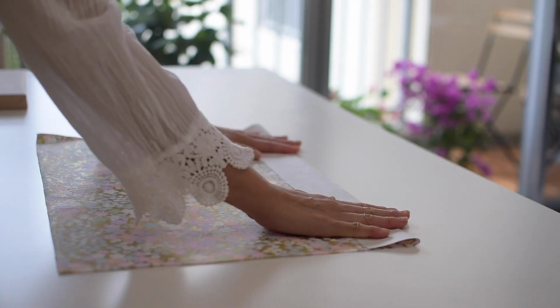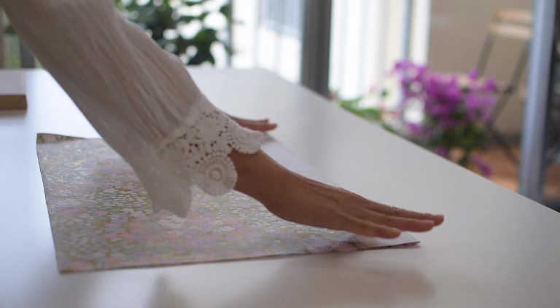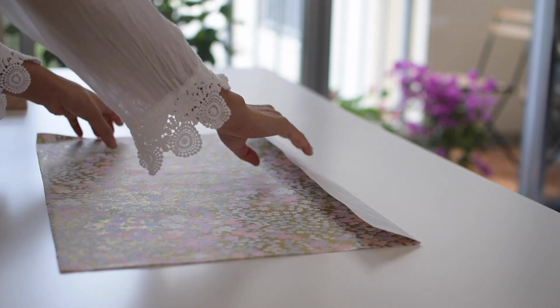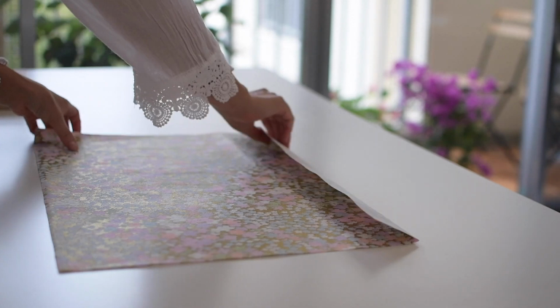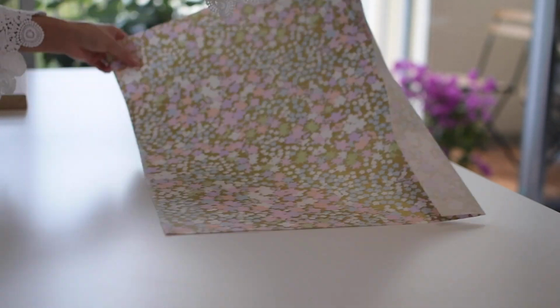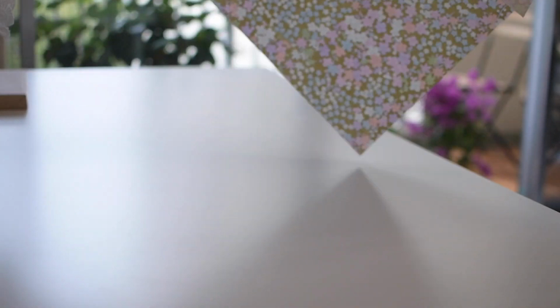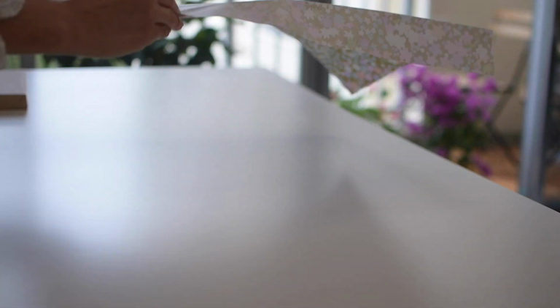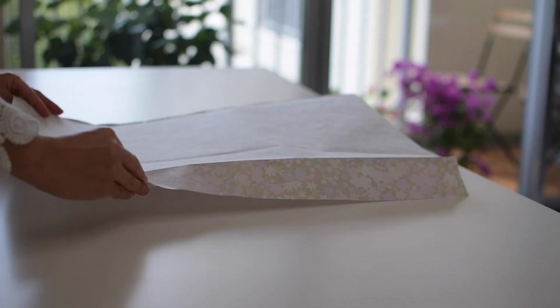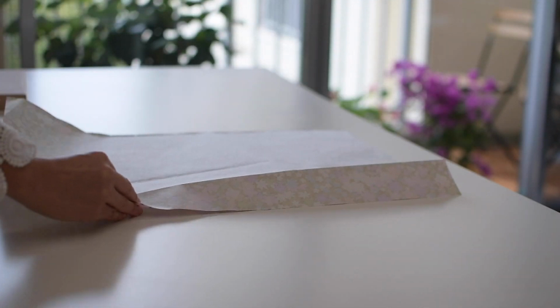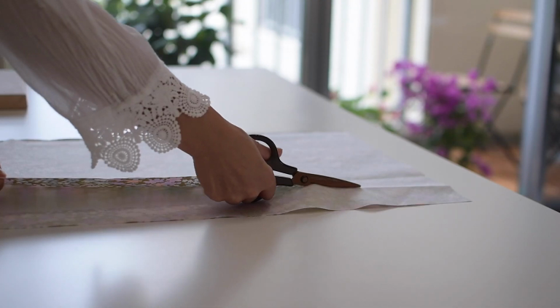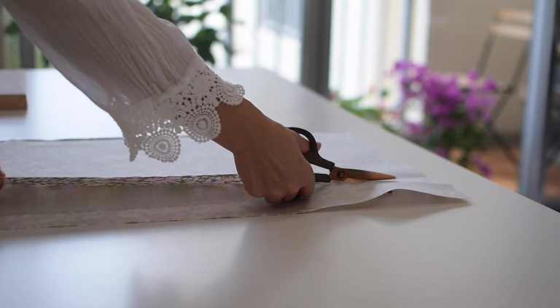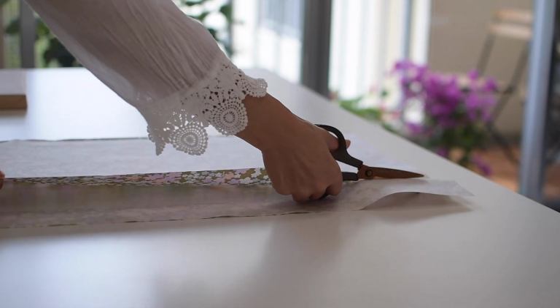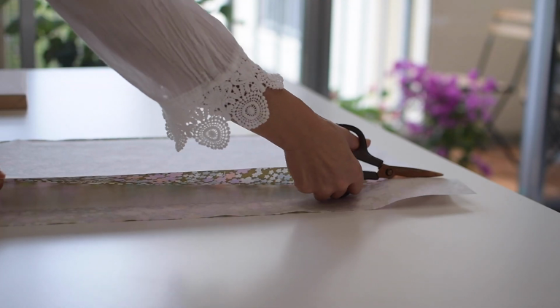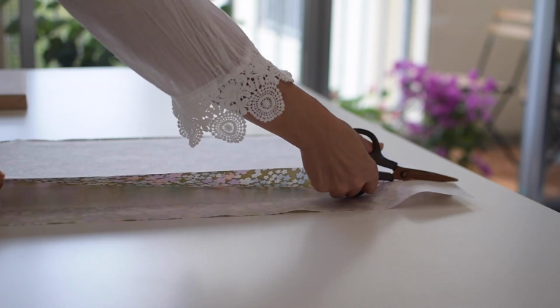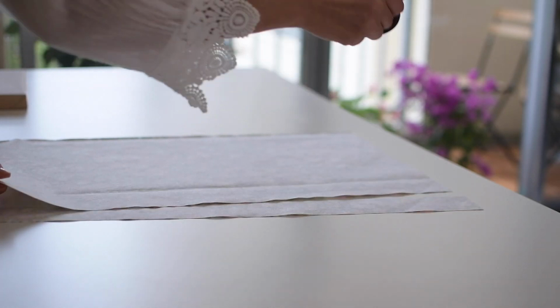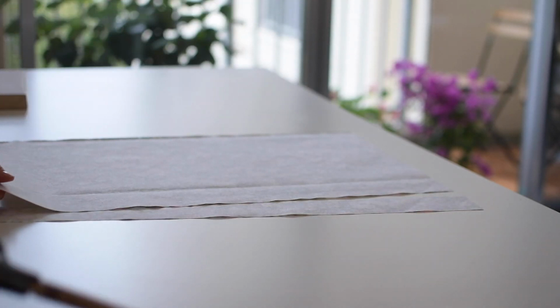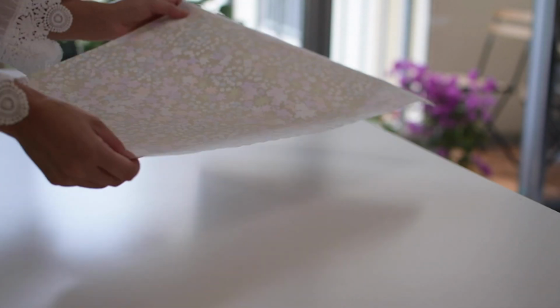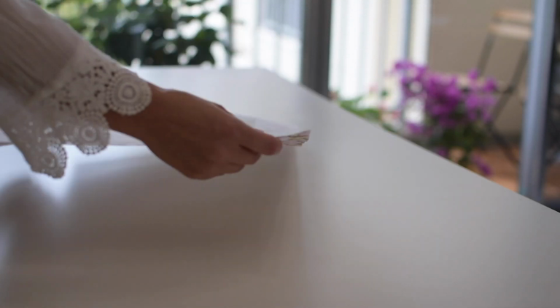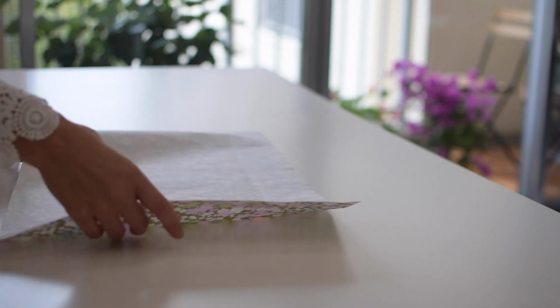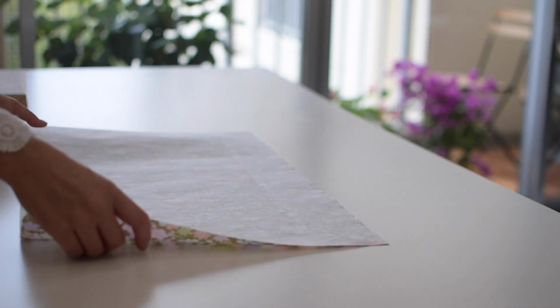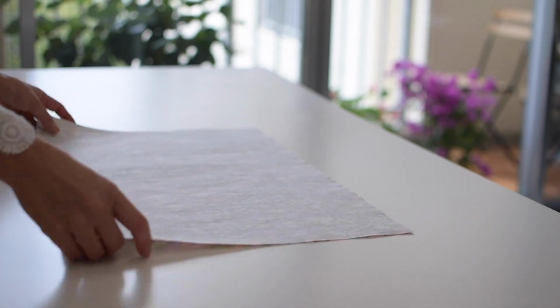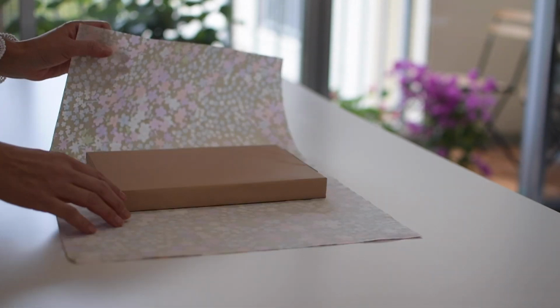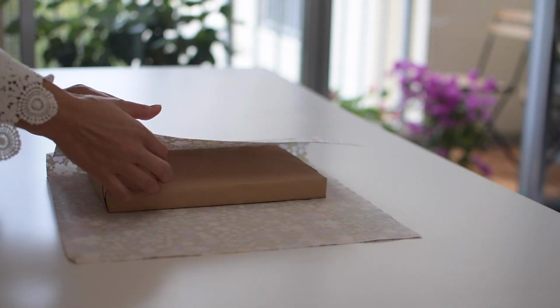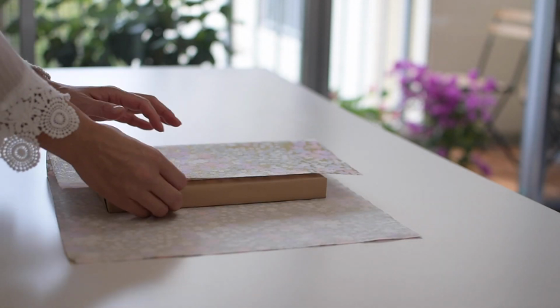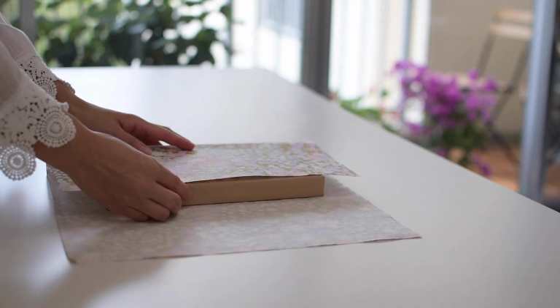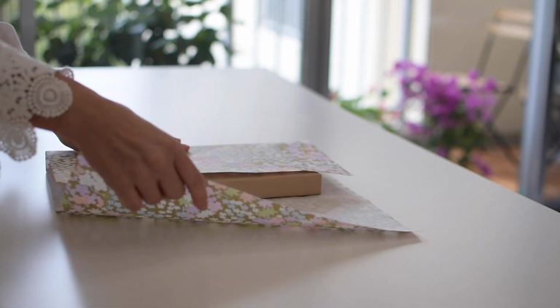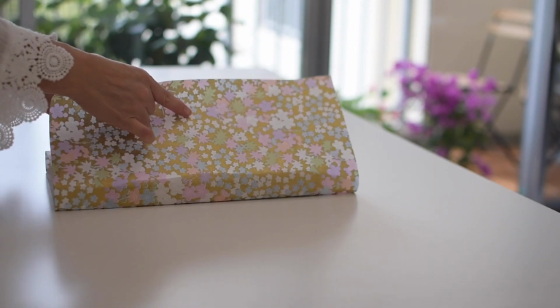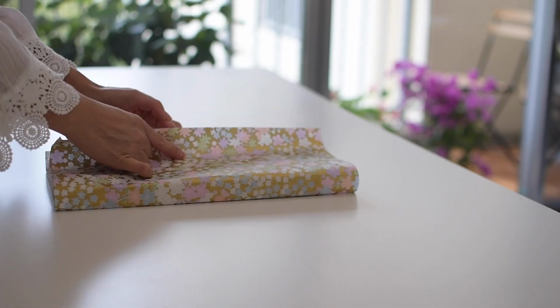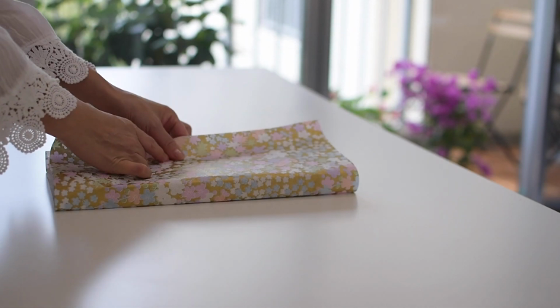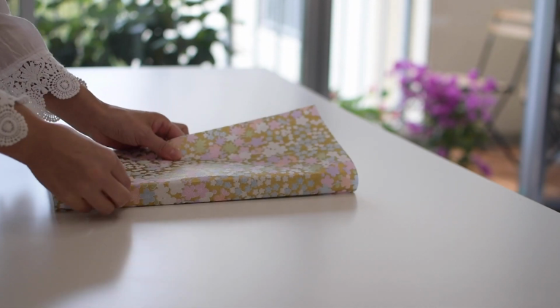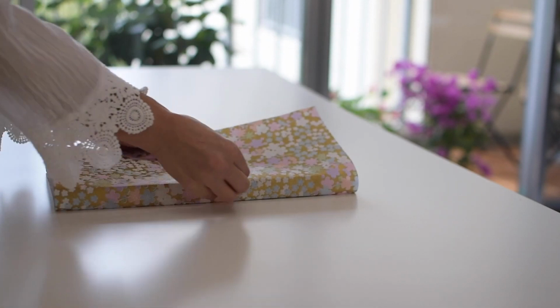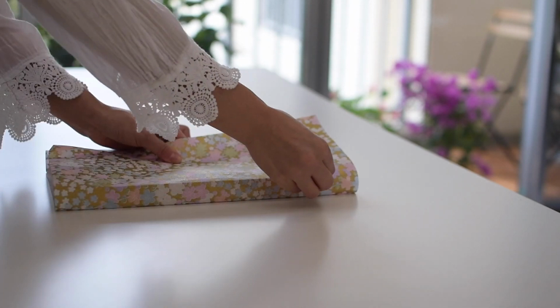The velvet and lace ribbons together with the silk flower will bring everything together and complete the low-key elegance of this wrapping.